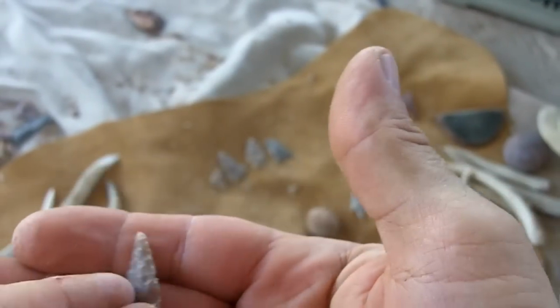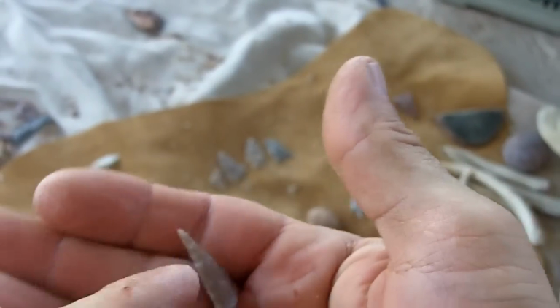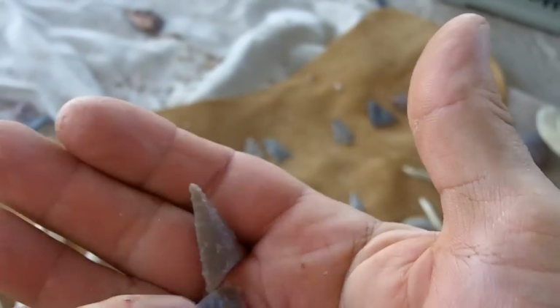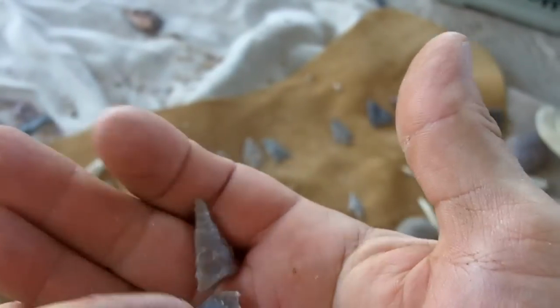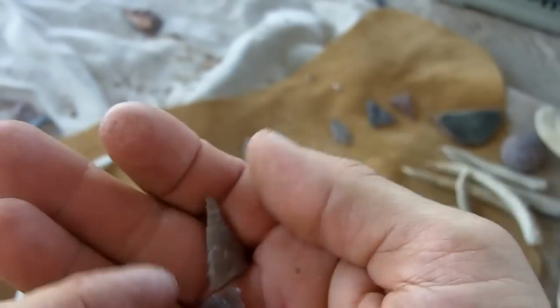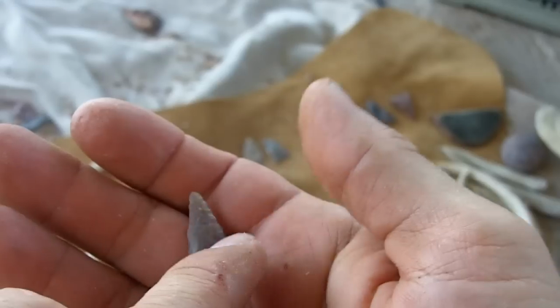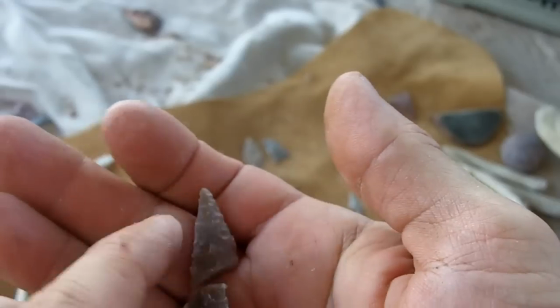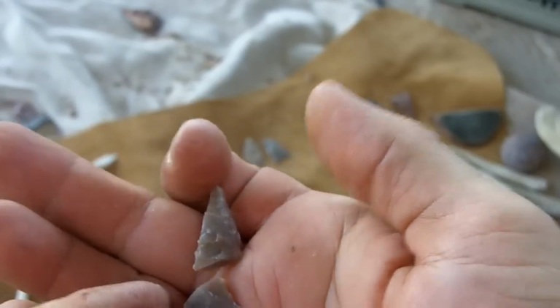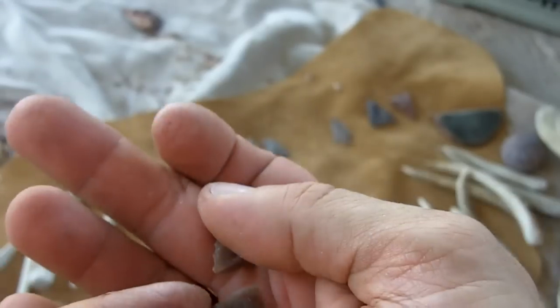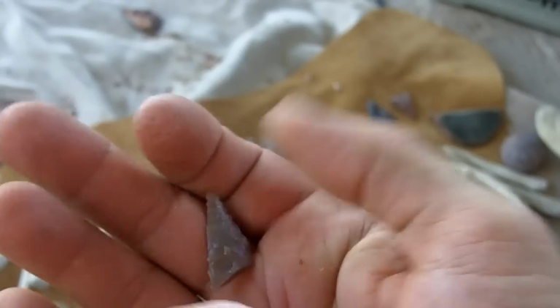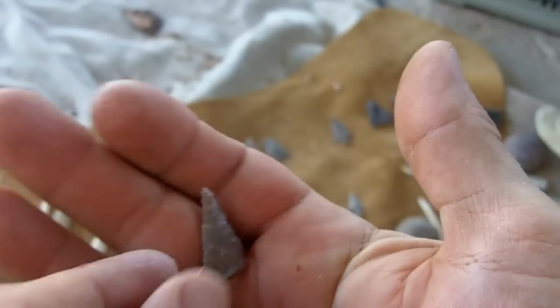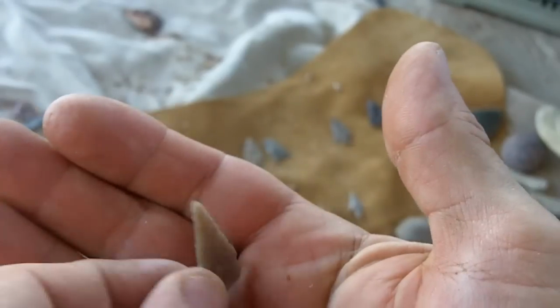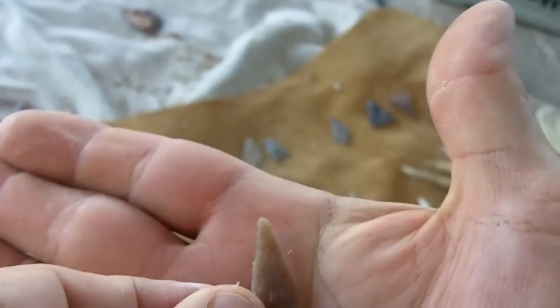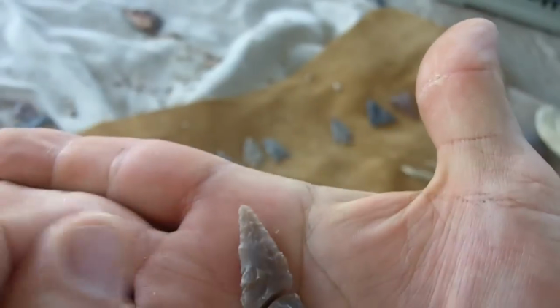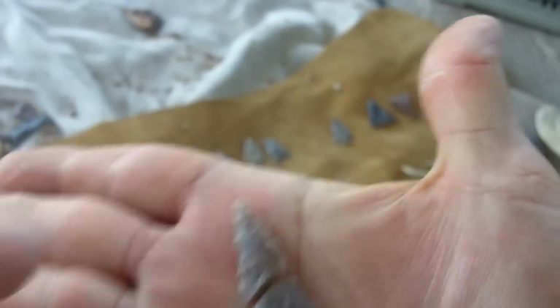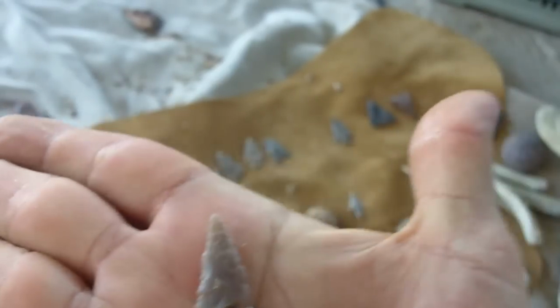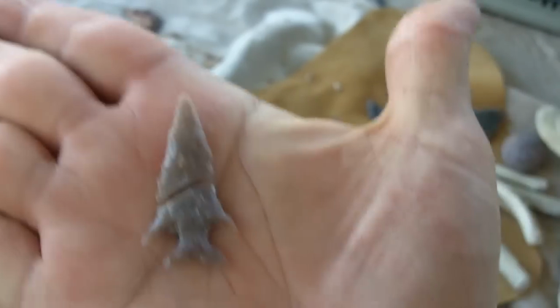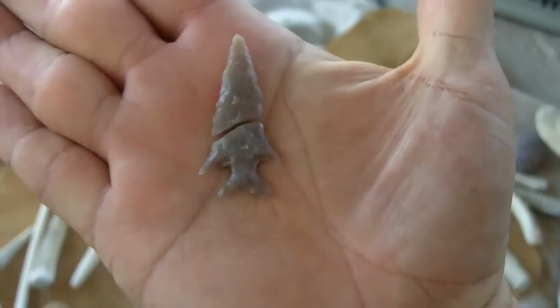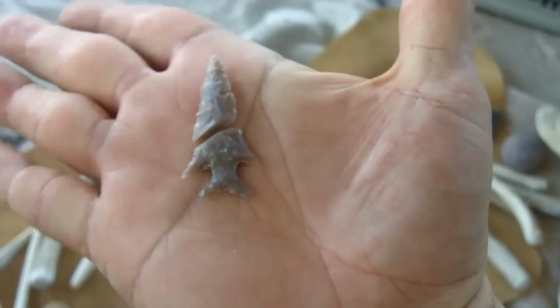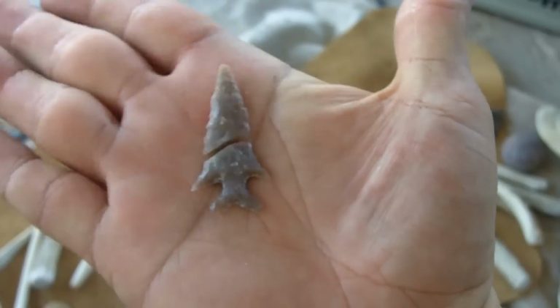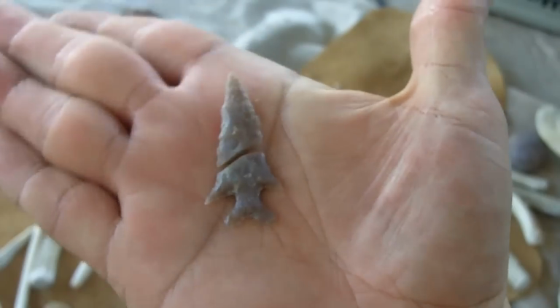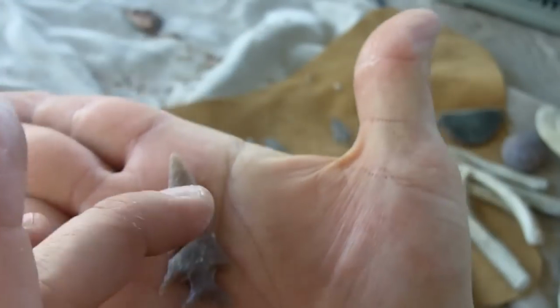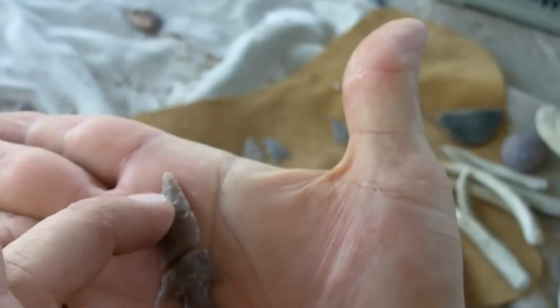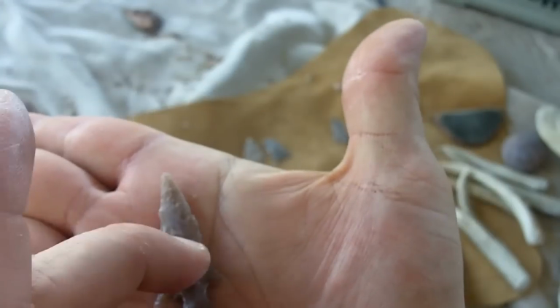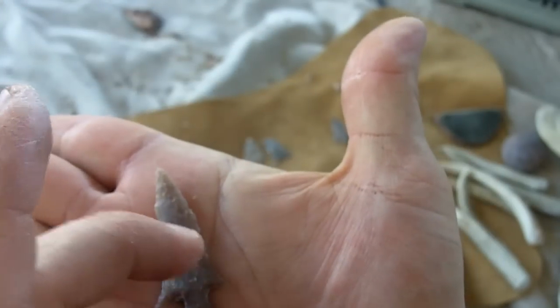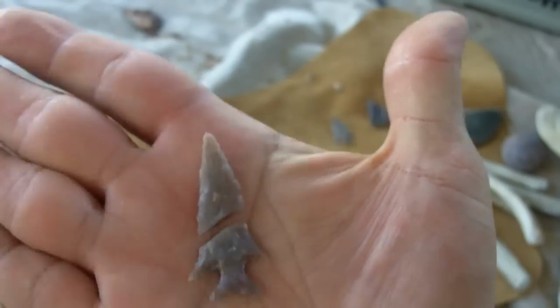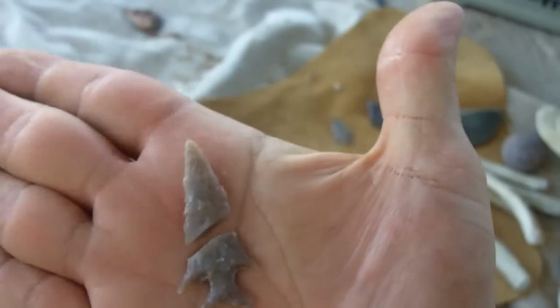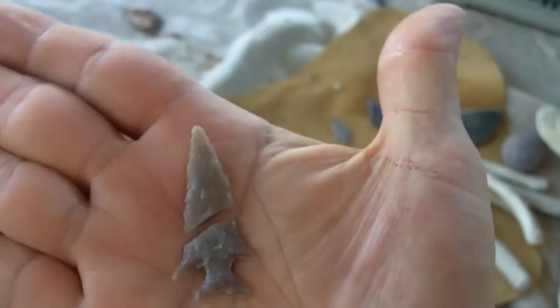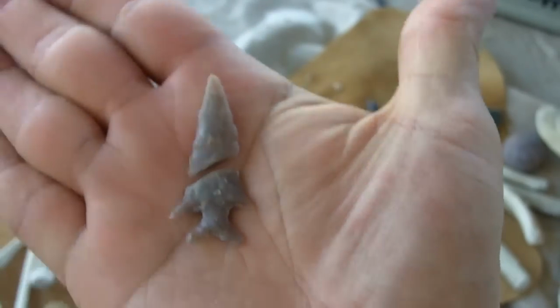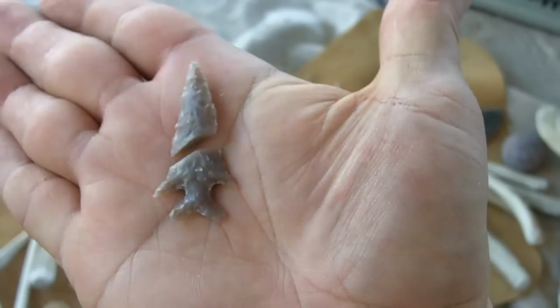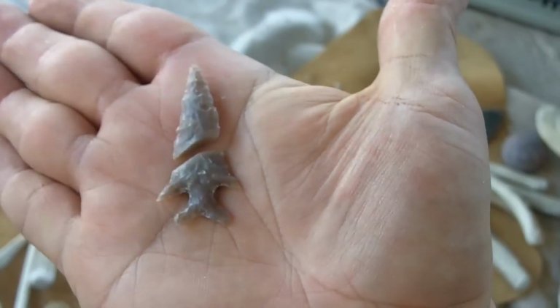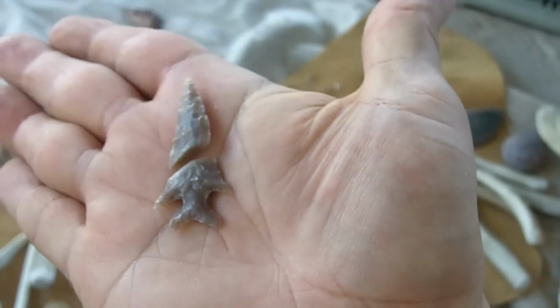This is all done with the antler and hammerstone. I got pretty close, and I snapped at the last stage of thinning.